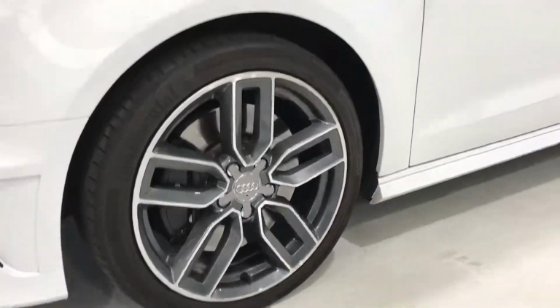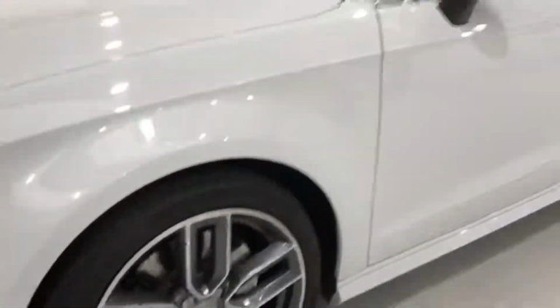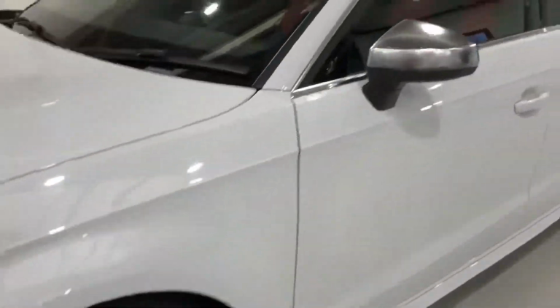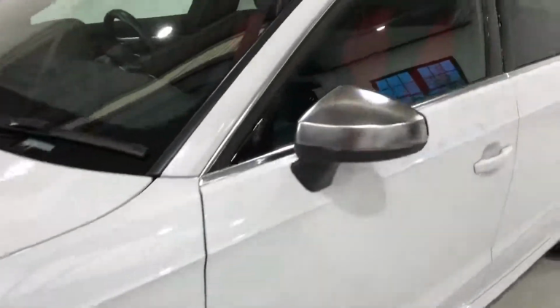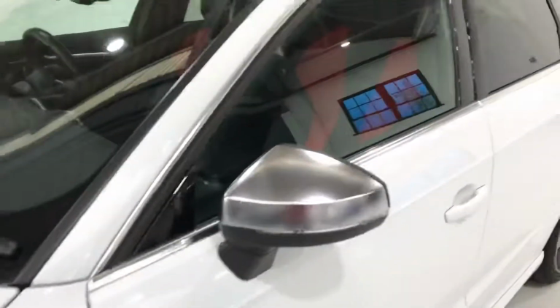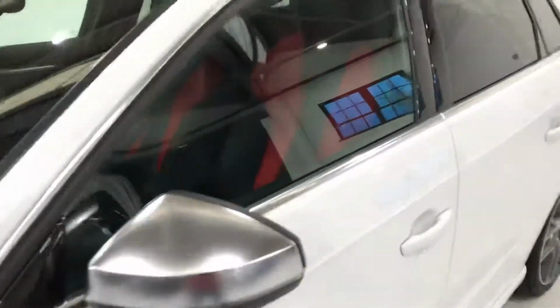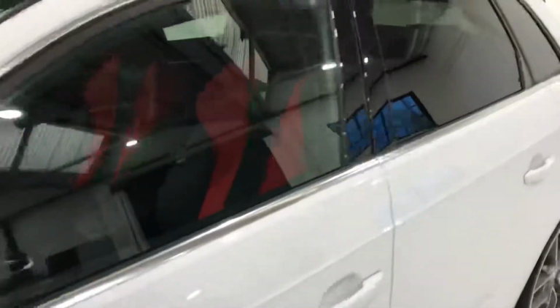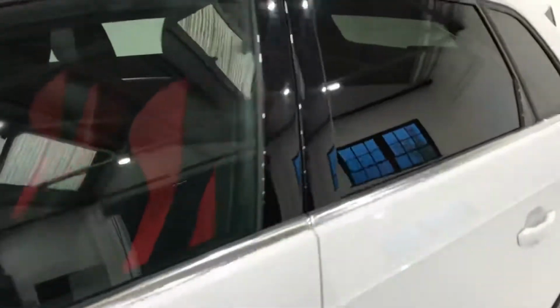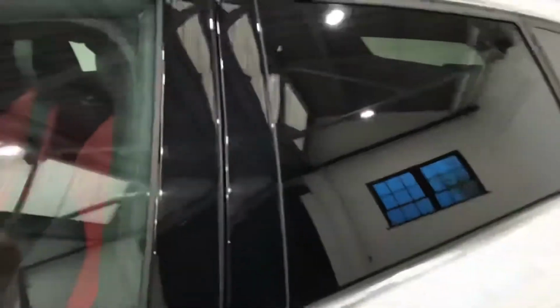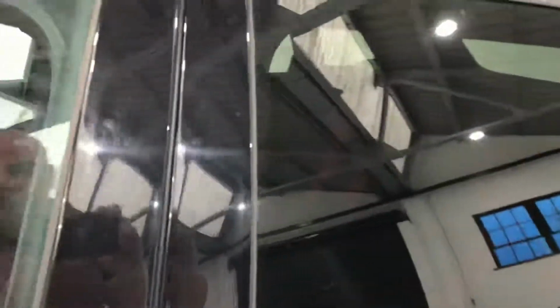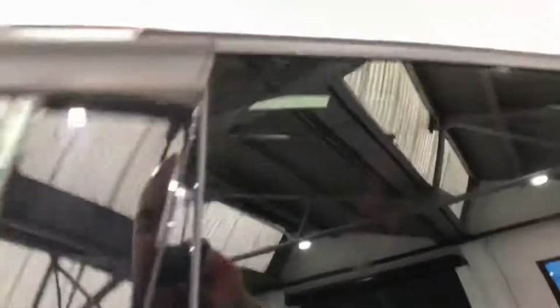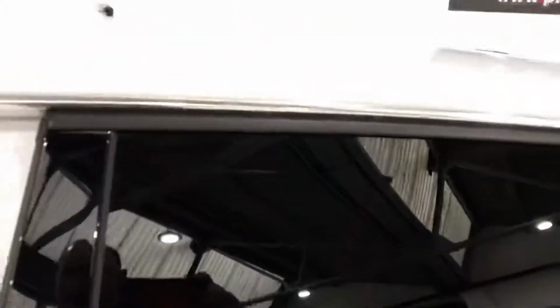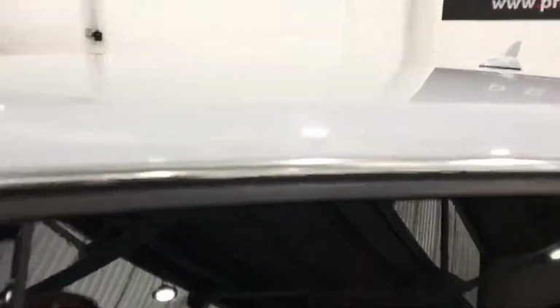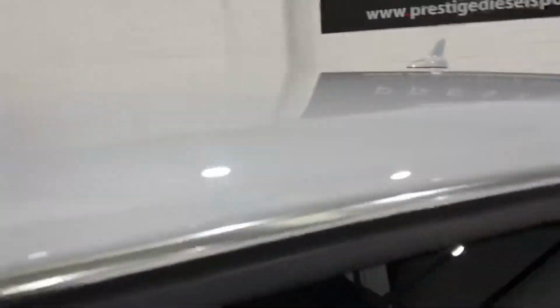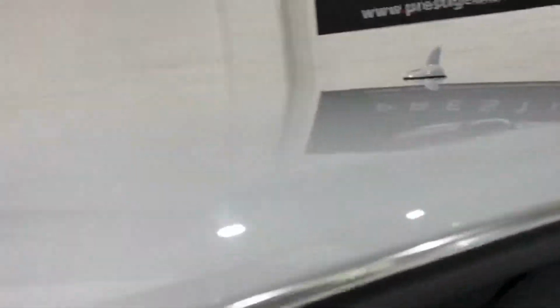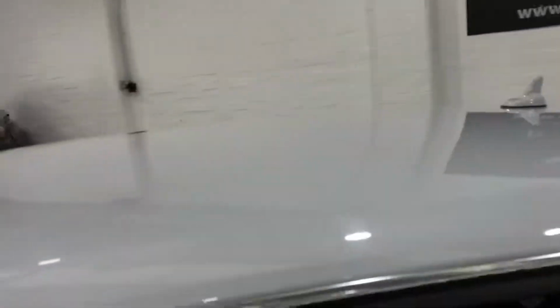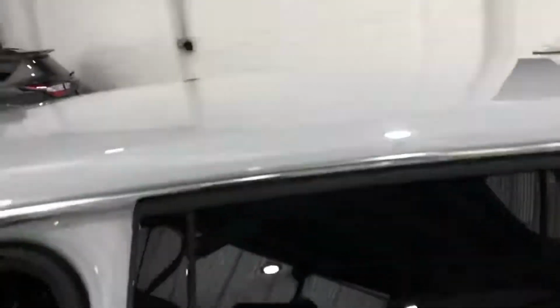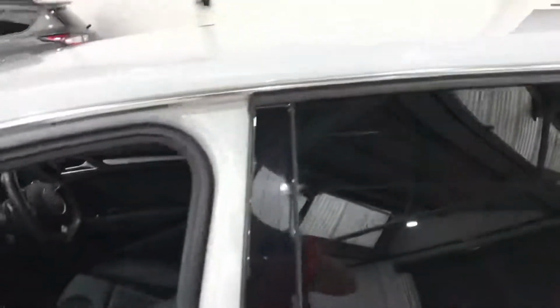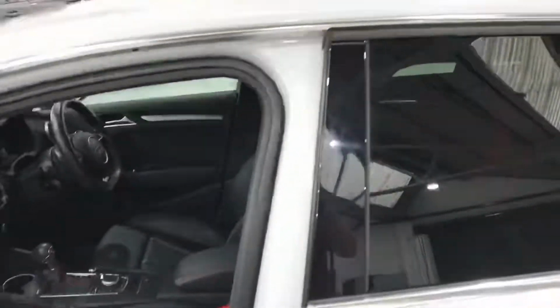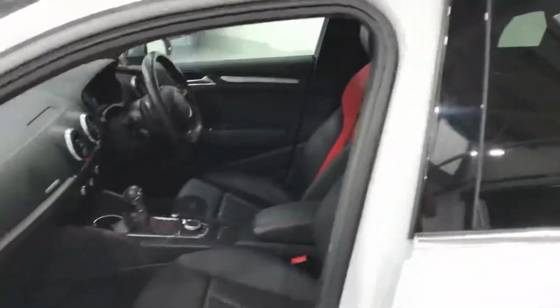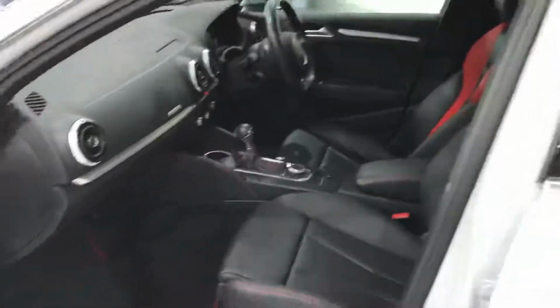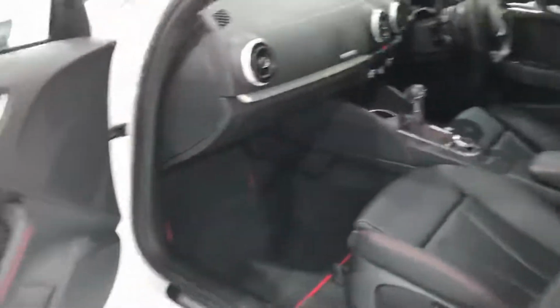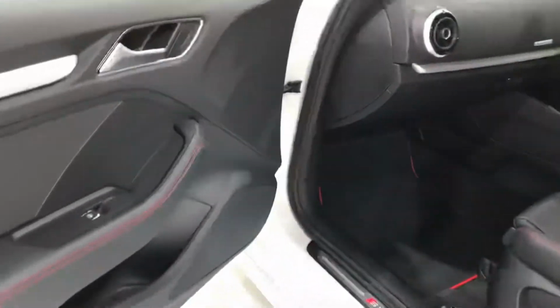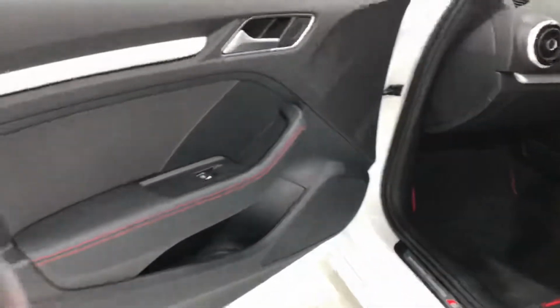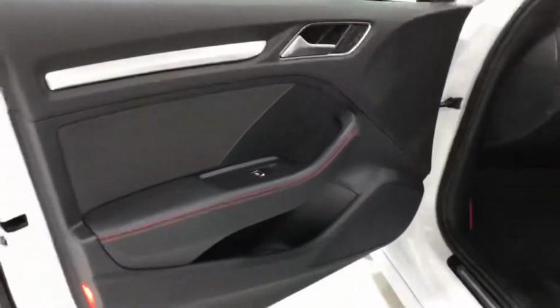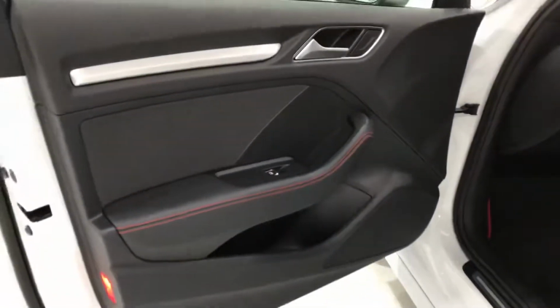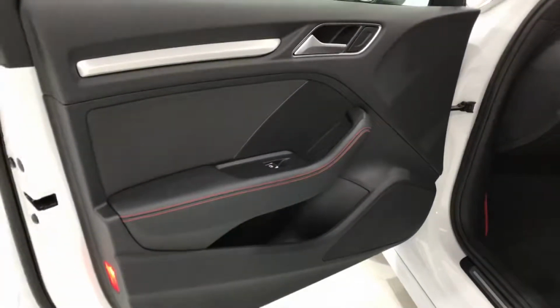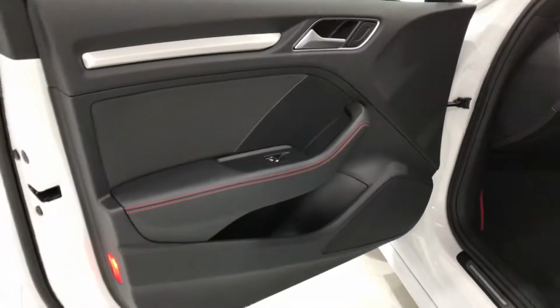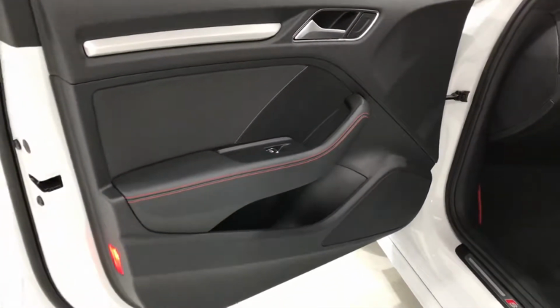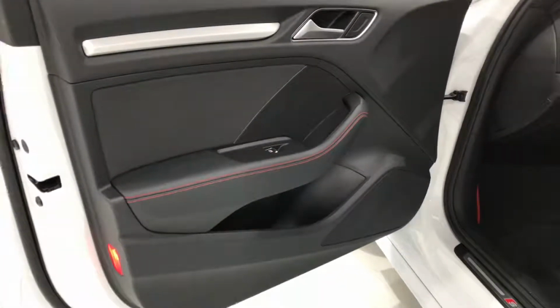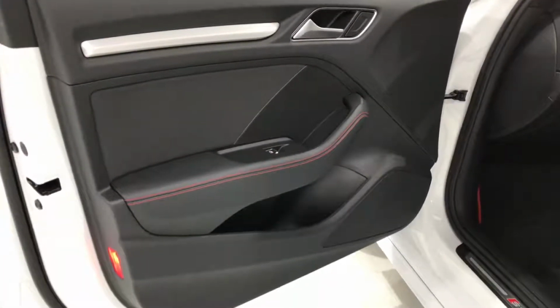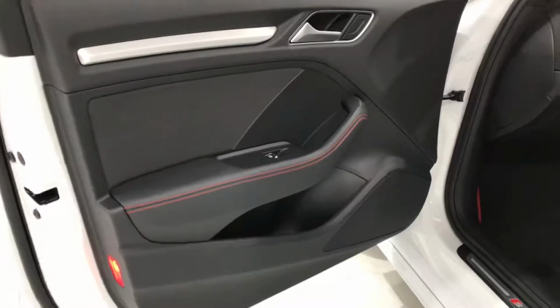Full service history with Audi. Just take a look inside. It has the lovely gear lever. This one's got the red stitching.